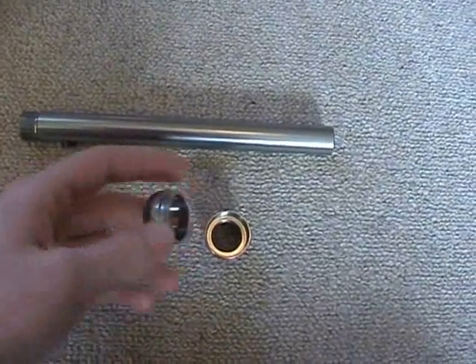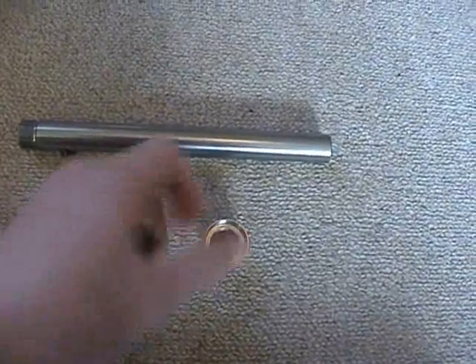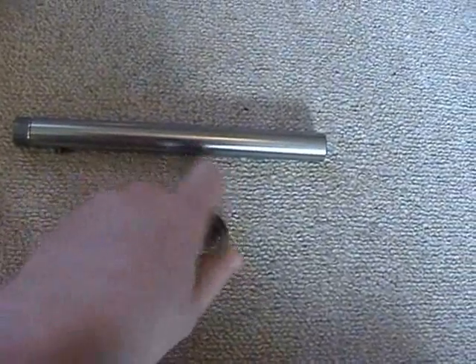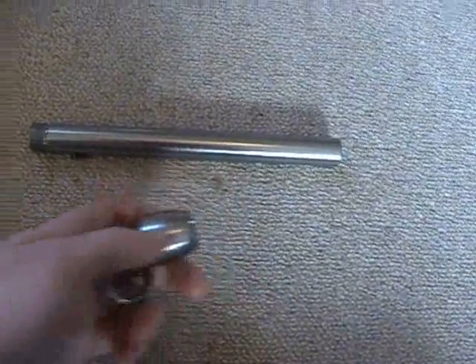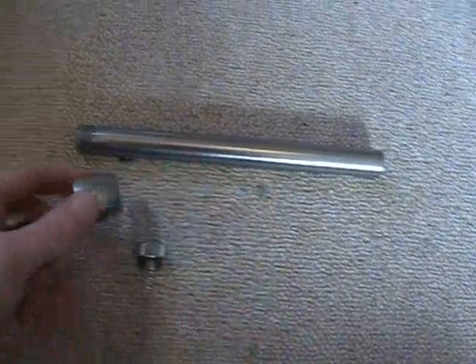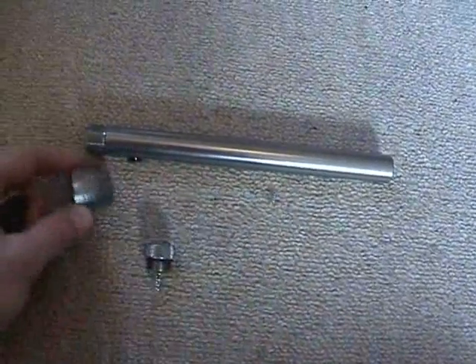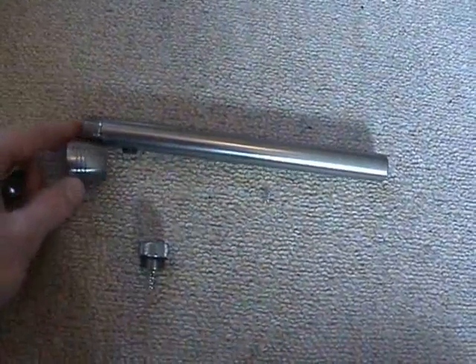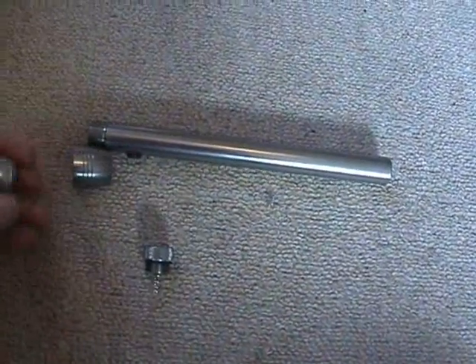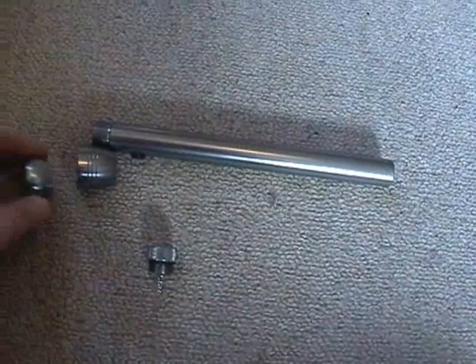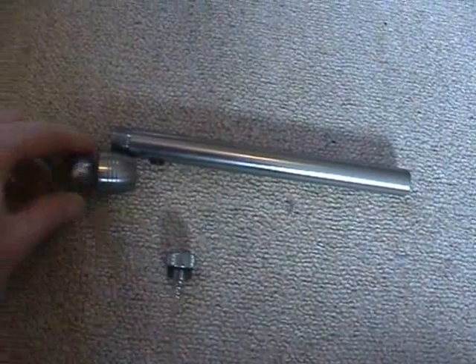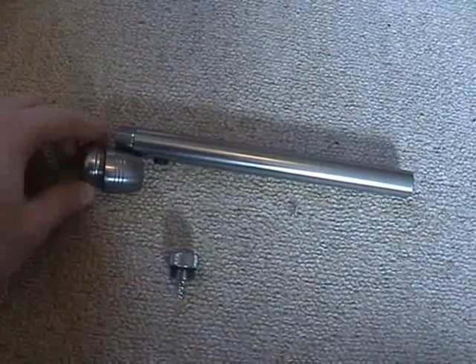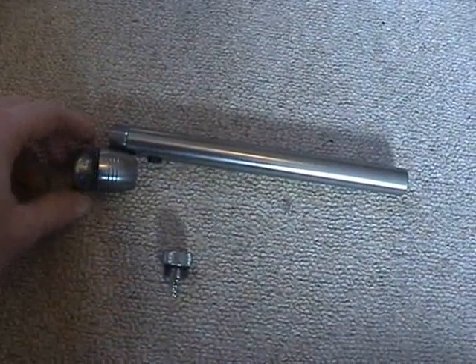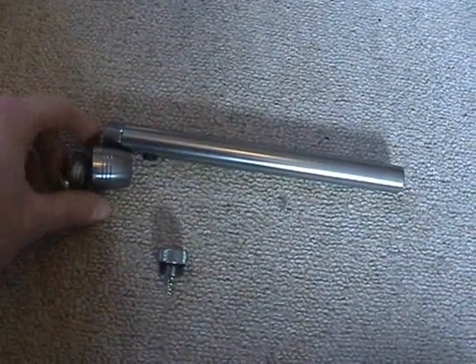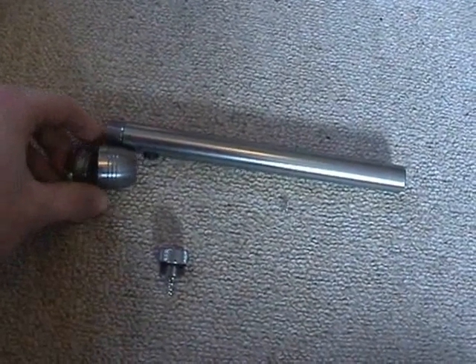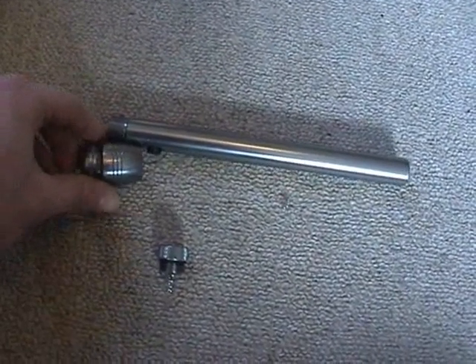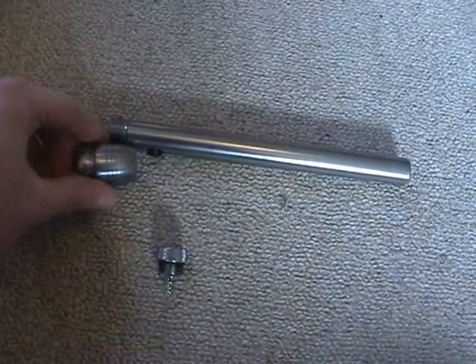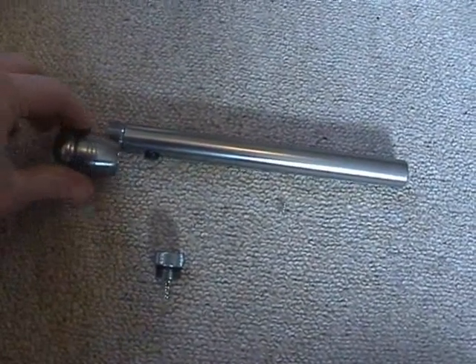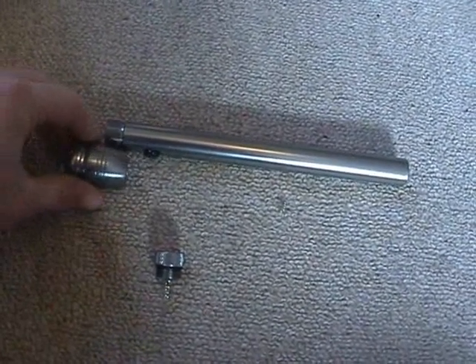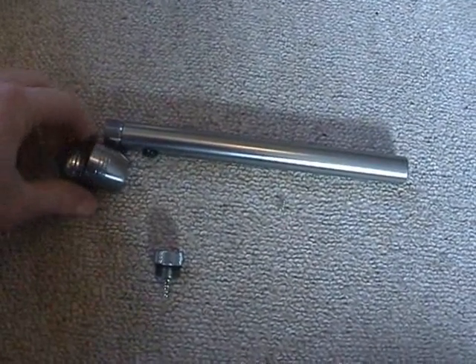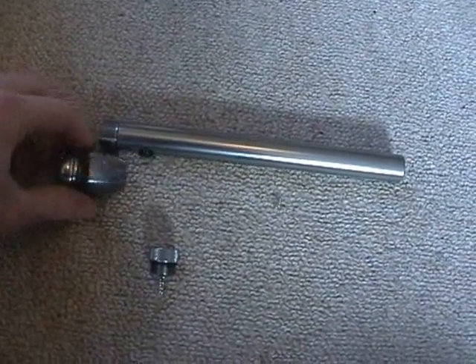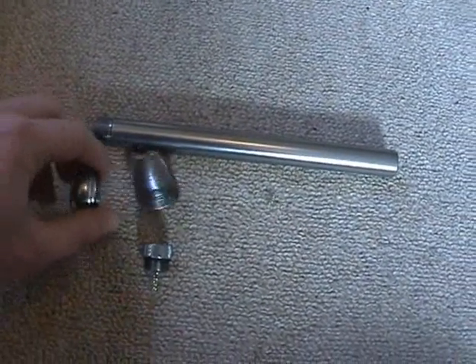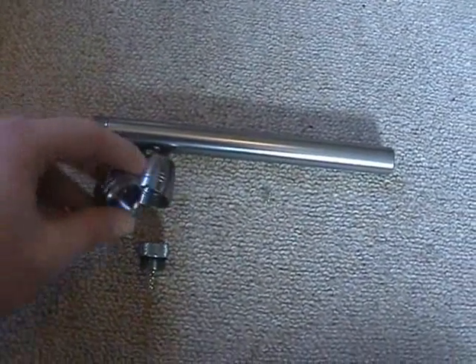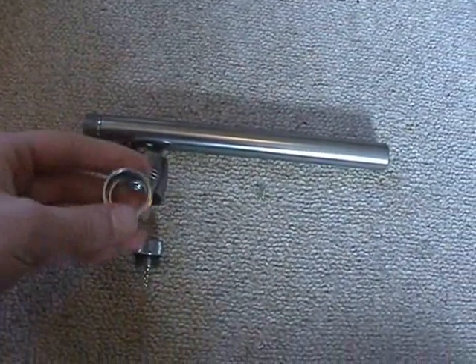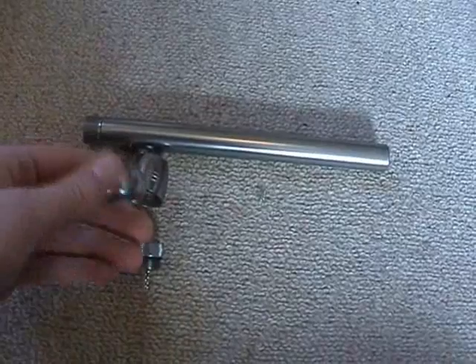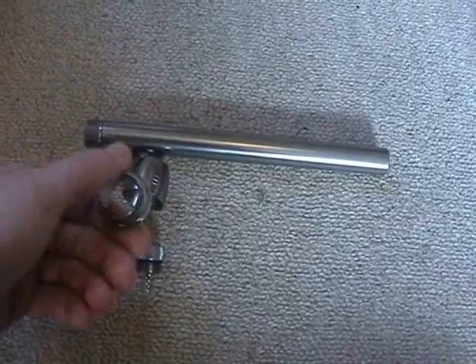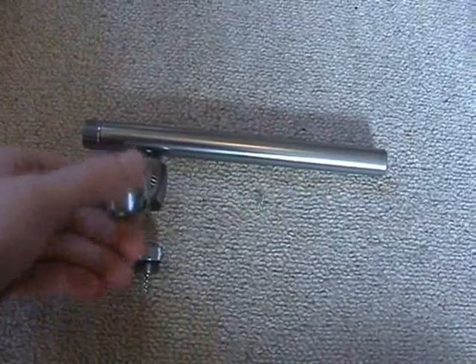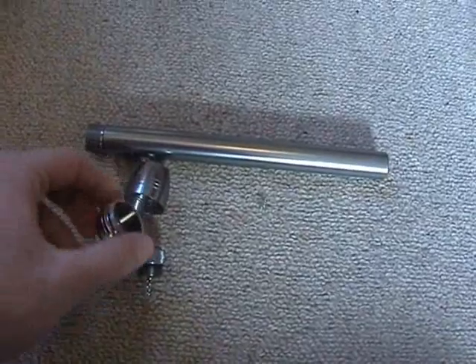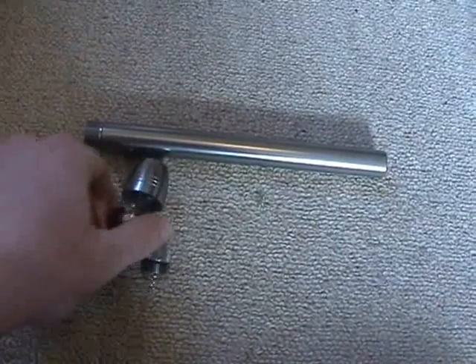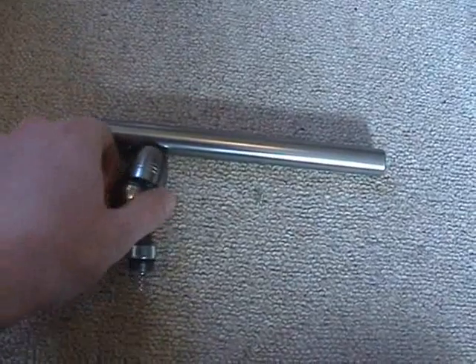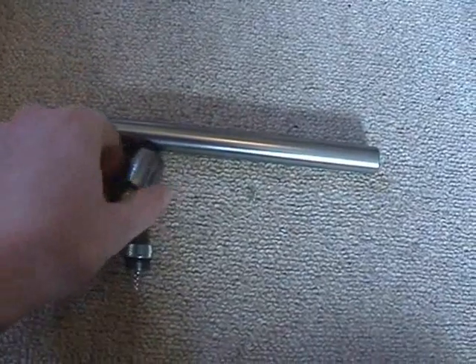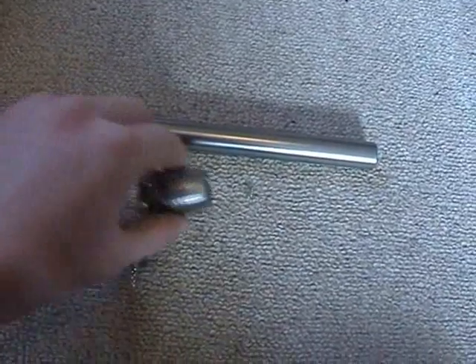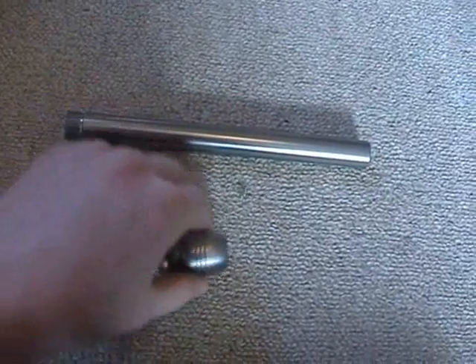And this part makes the top part, and the microphone is going to go right into here.